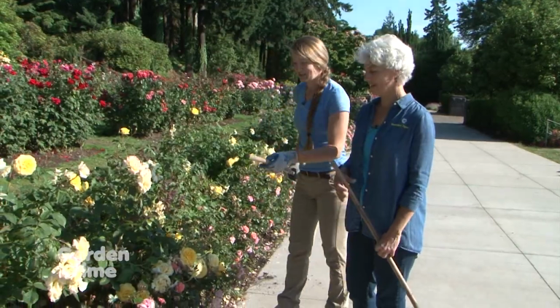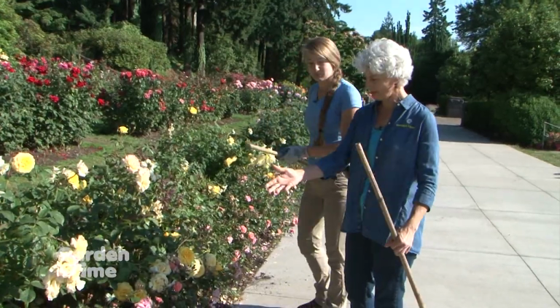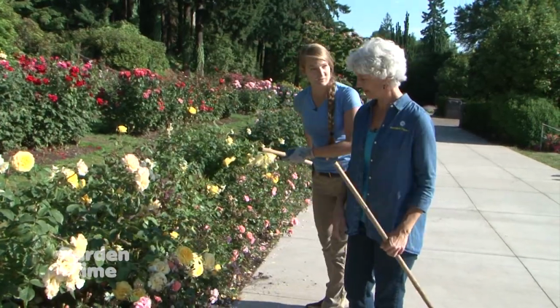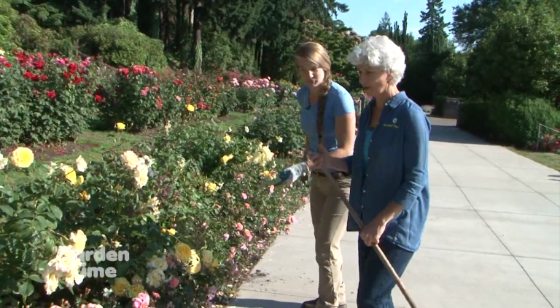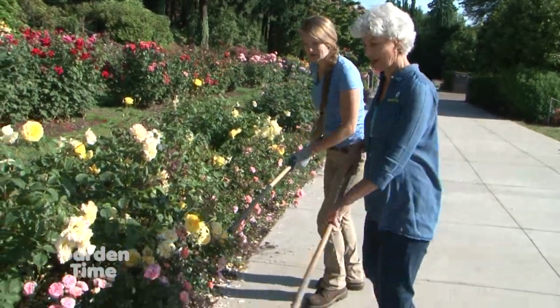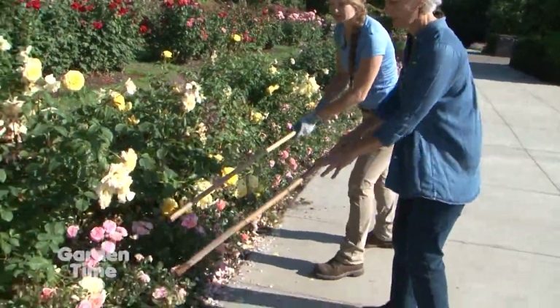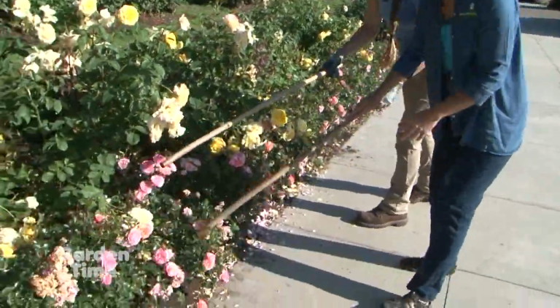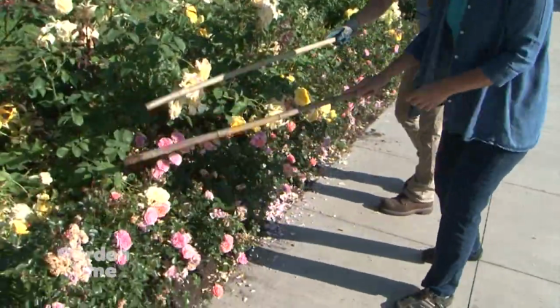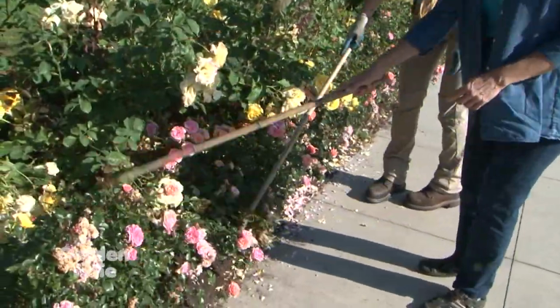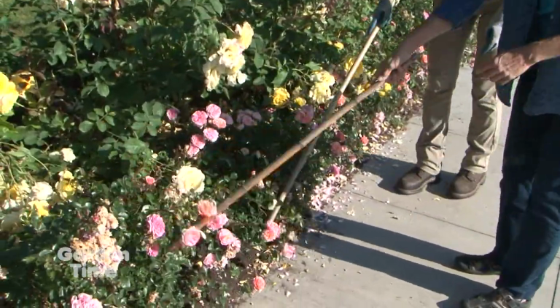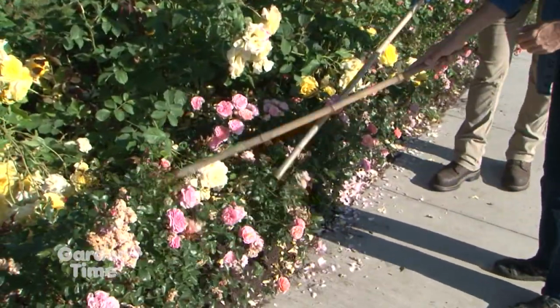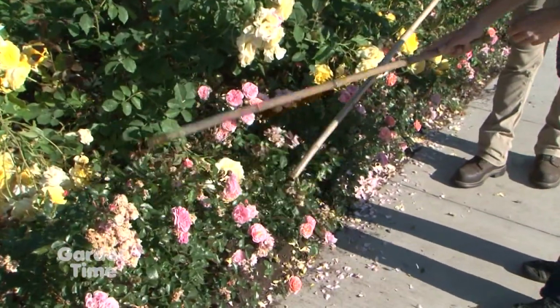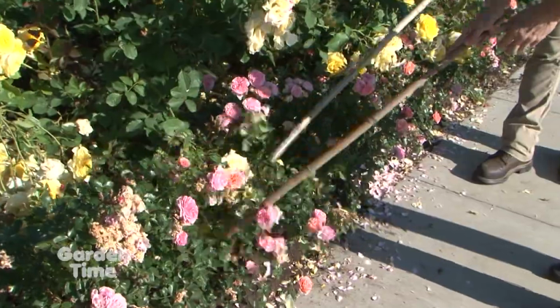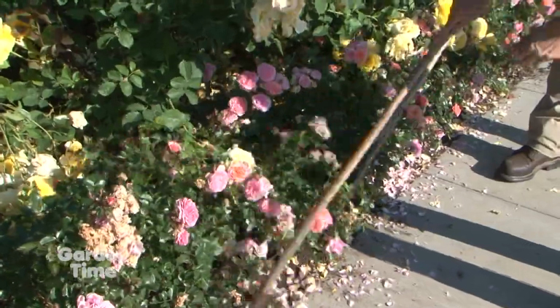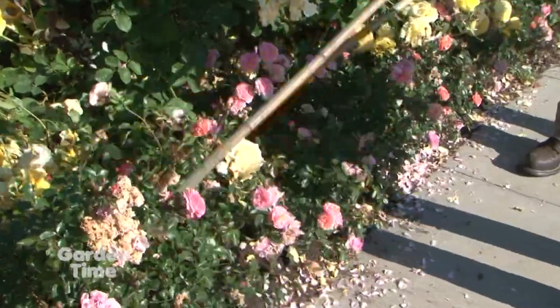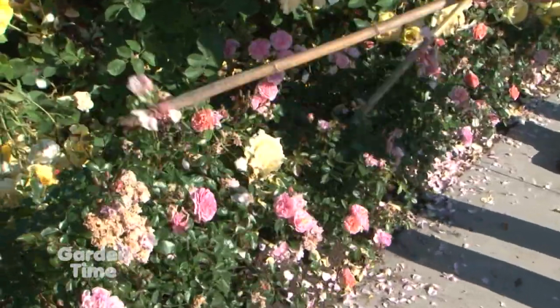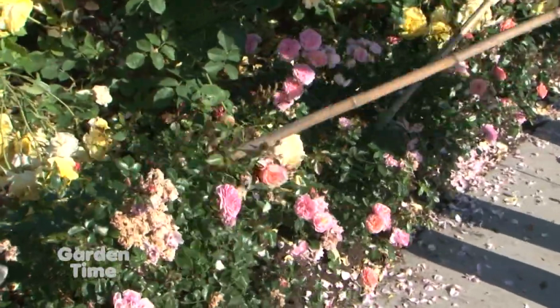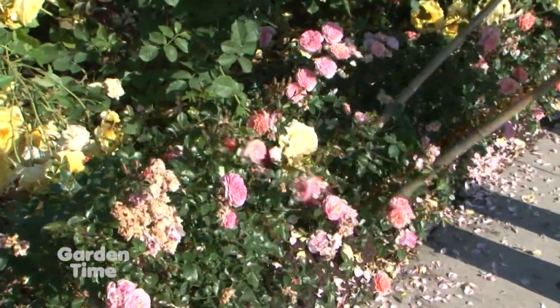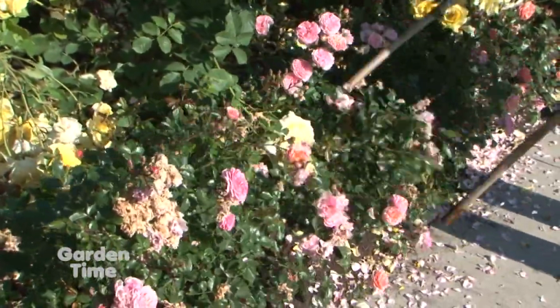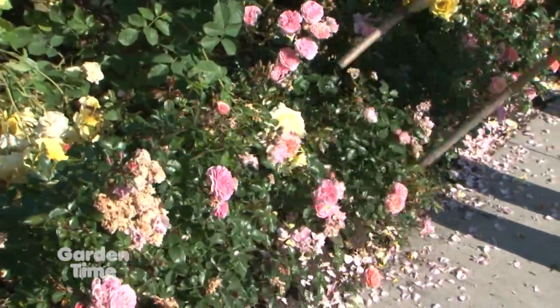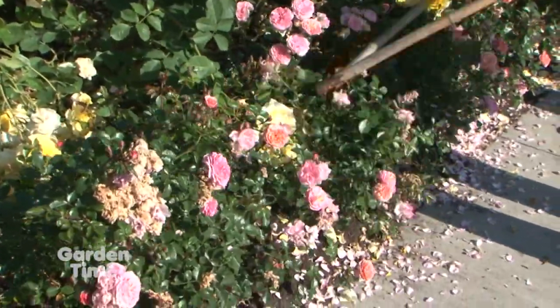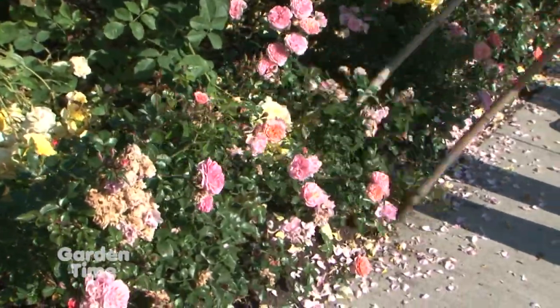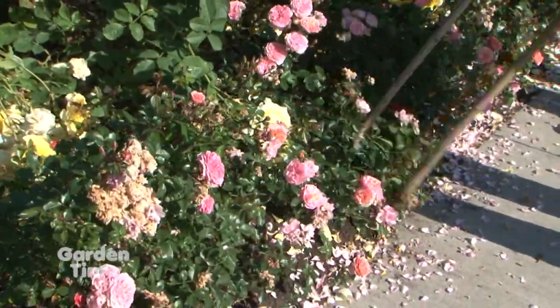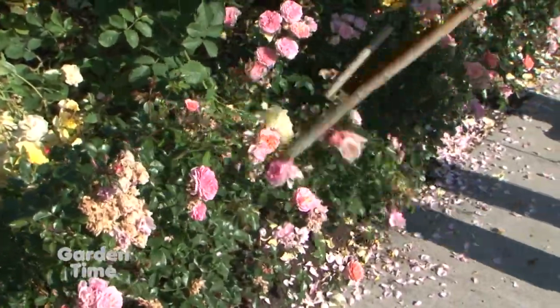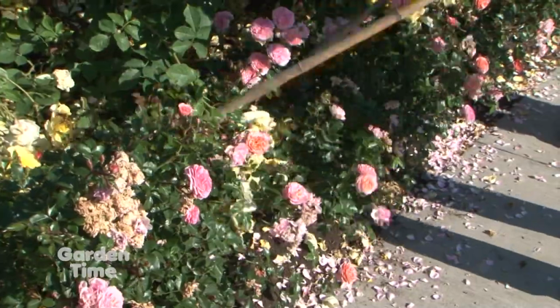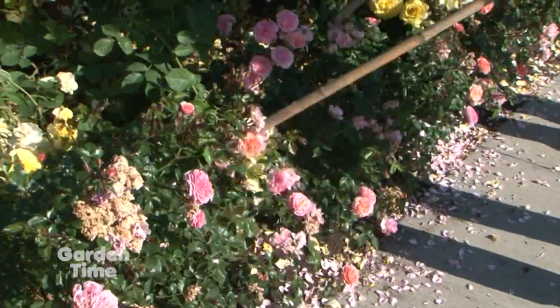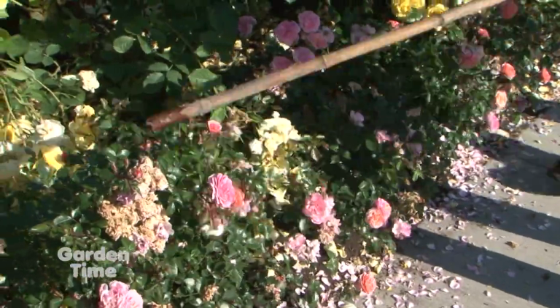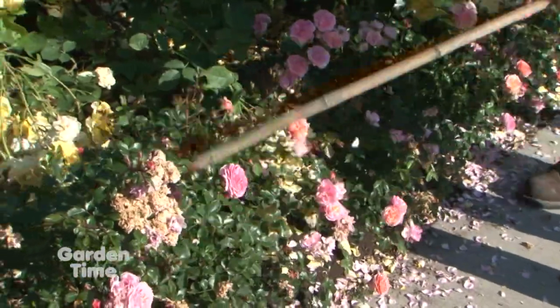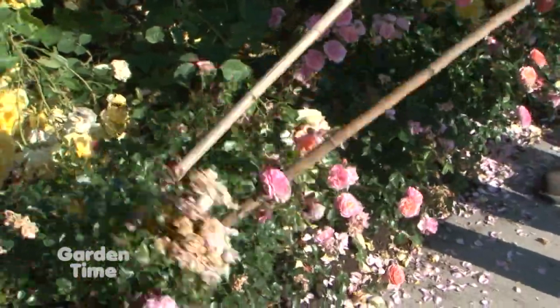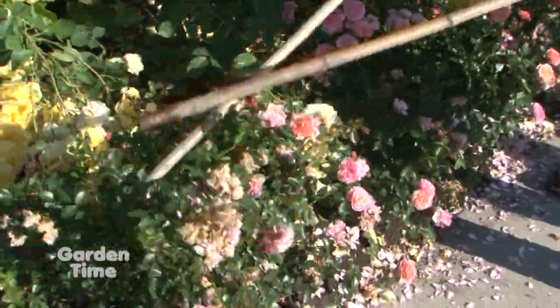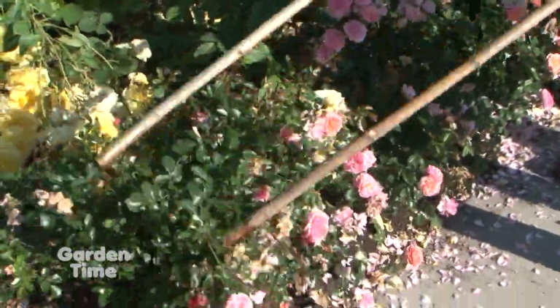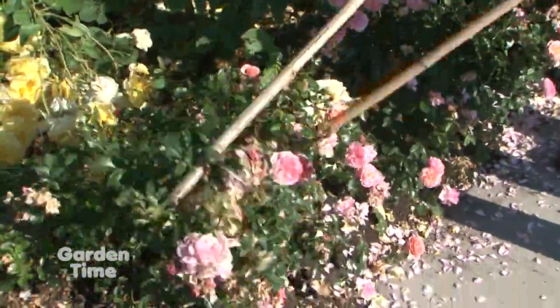Judy, will you join me? Sure. So basically what we're going to do is come in and knock off those petals with the stick. It doesn't hurt the plants at all. Look at that — it saves your back. It does, and you do need some force to it.